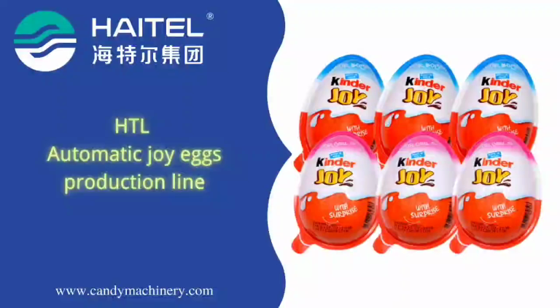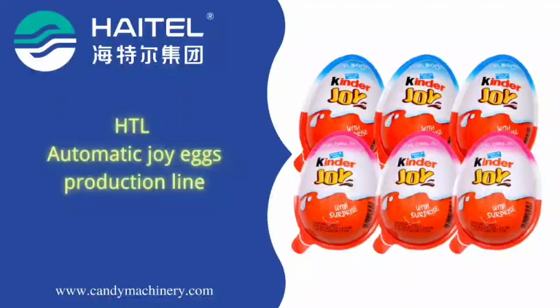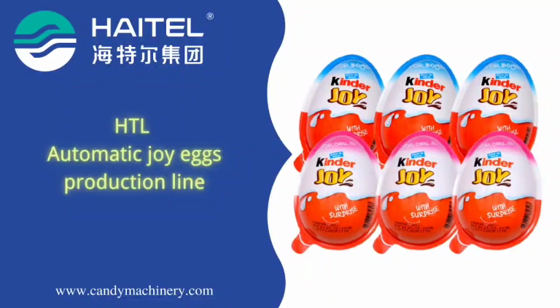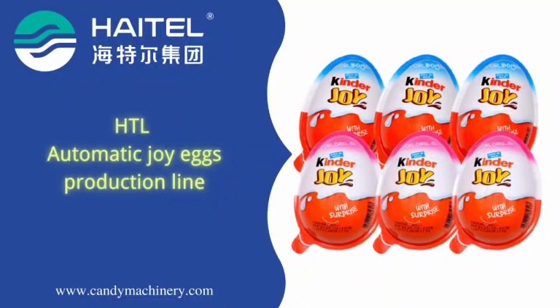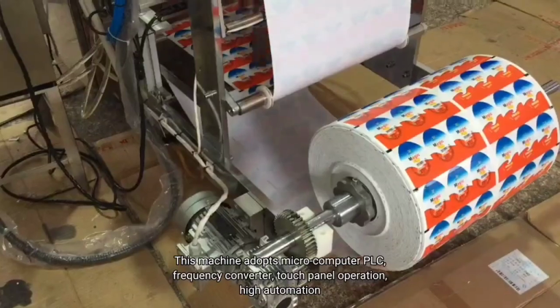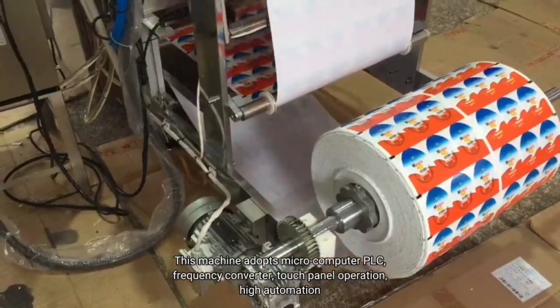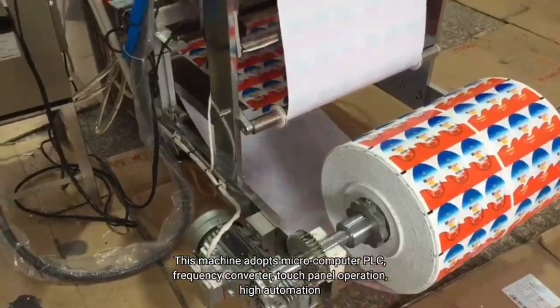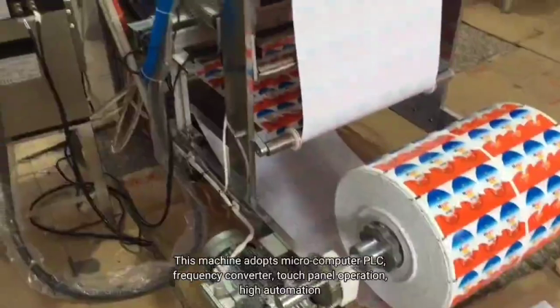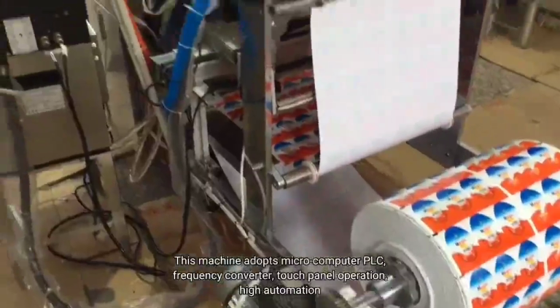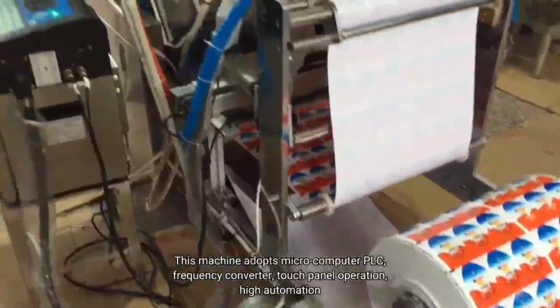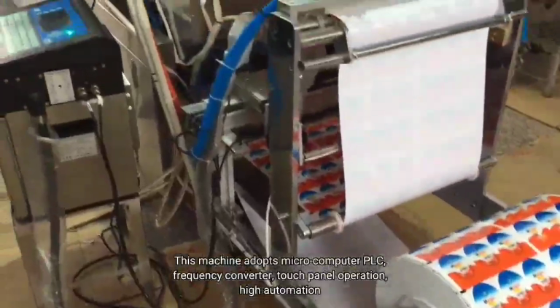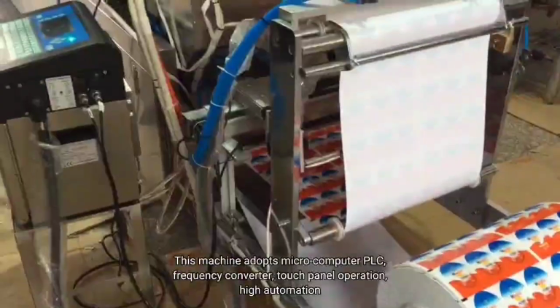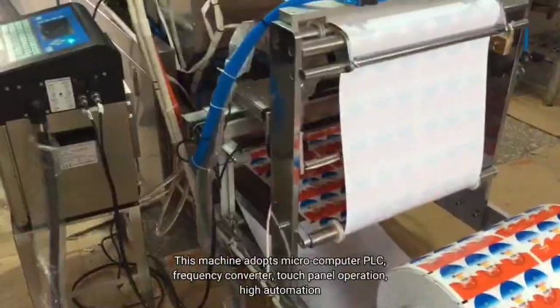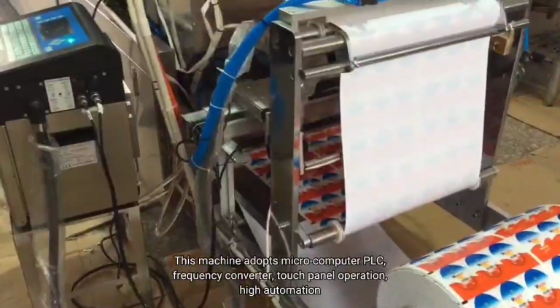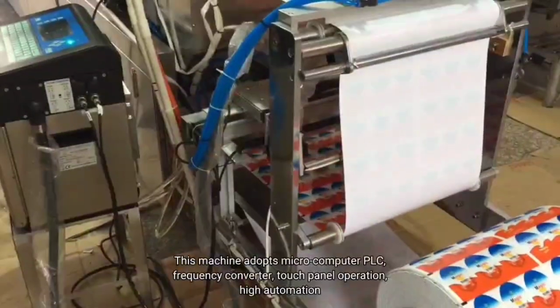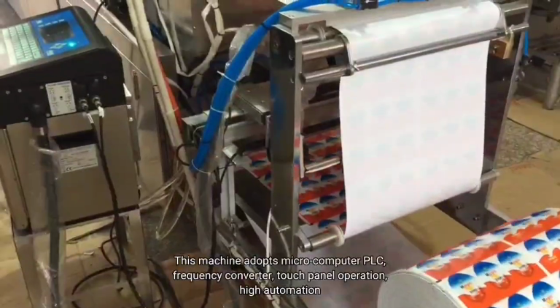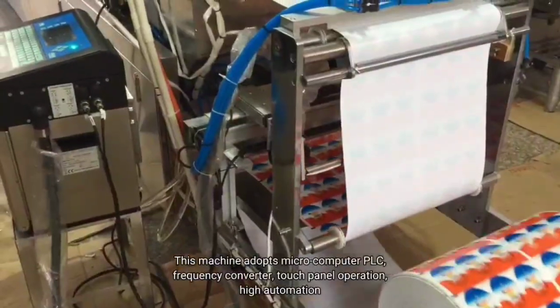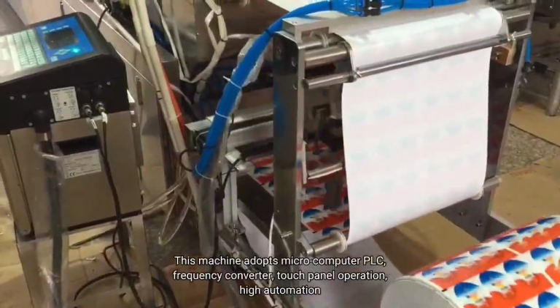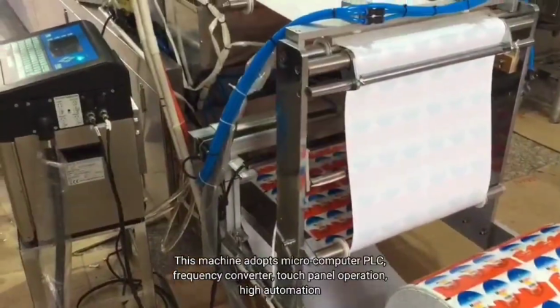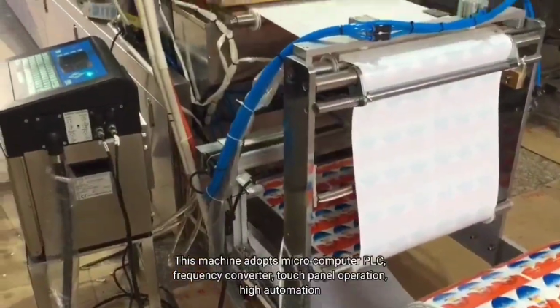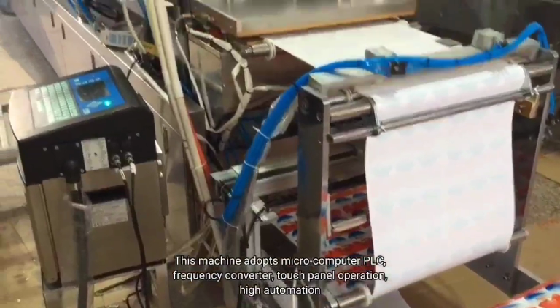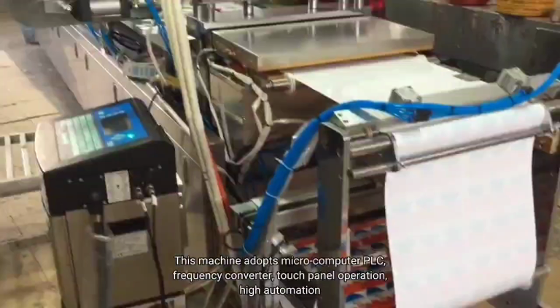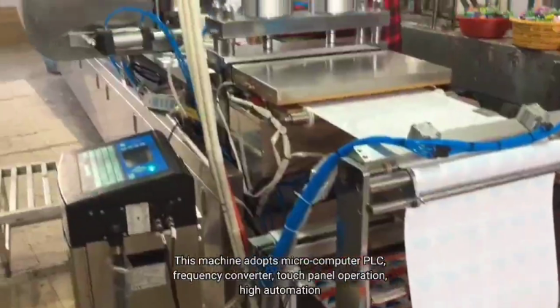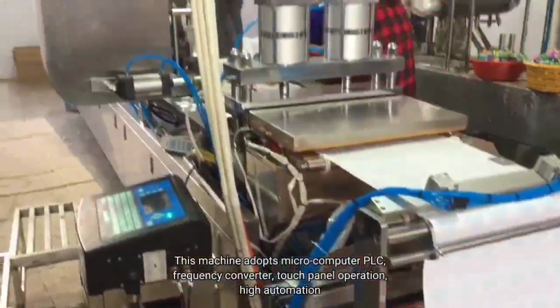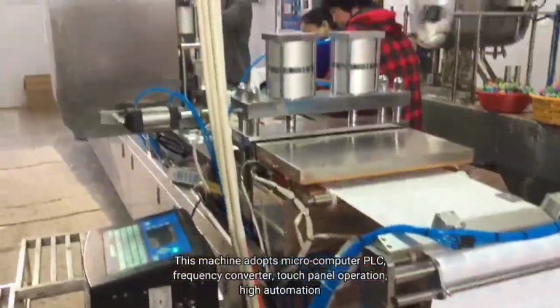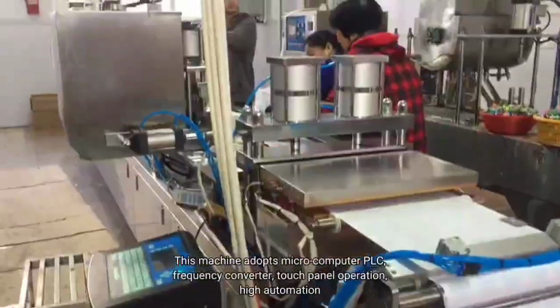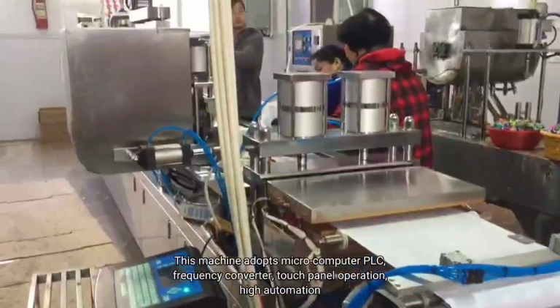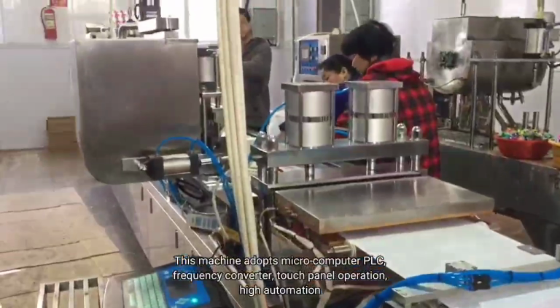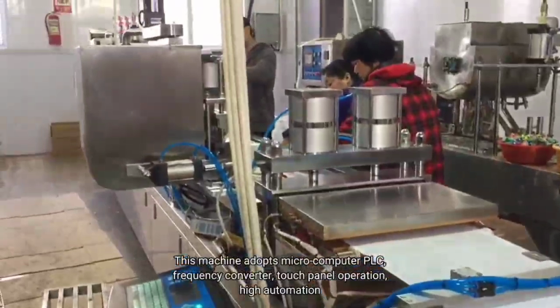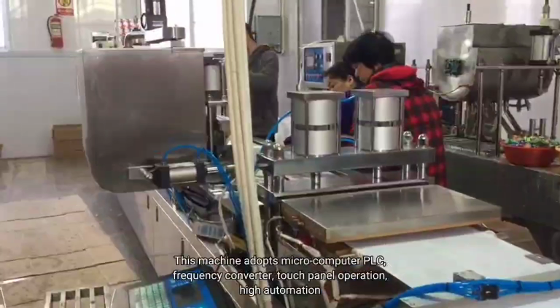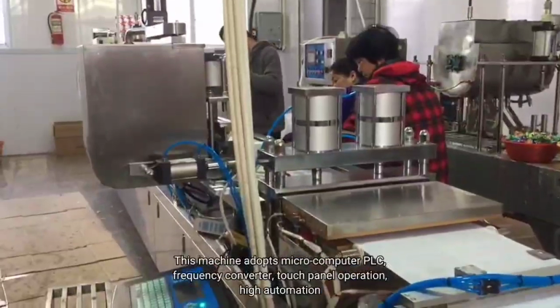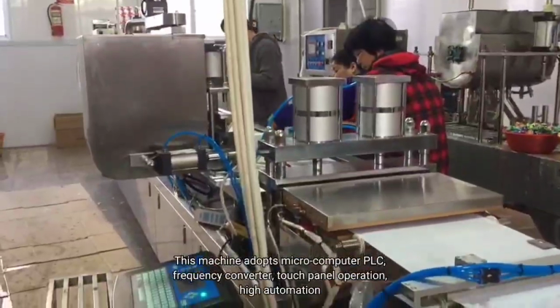This machine adopts microcomputer PLC, frequency converter, touch panel operation, and high automation.